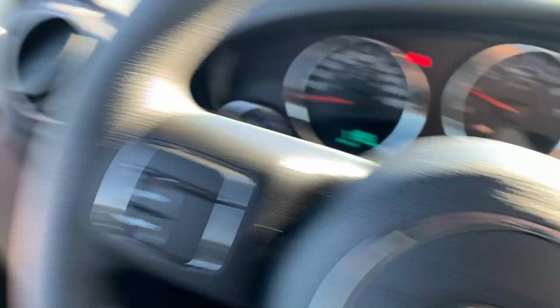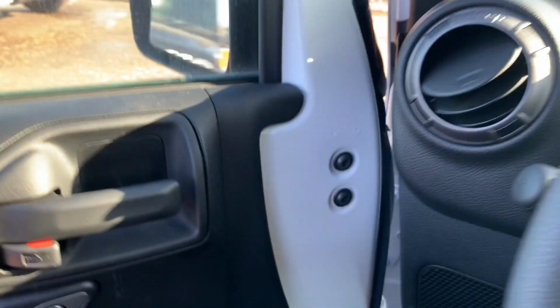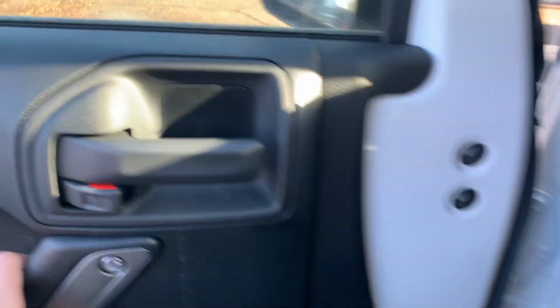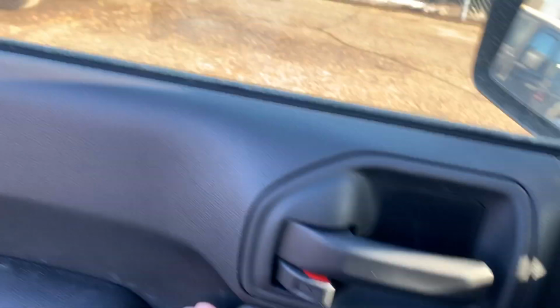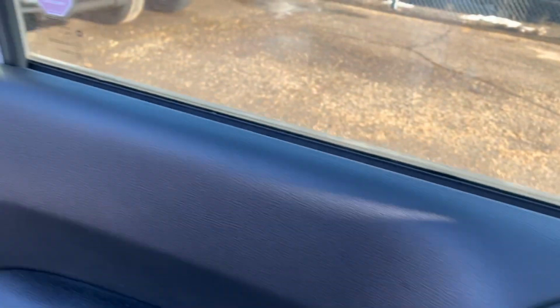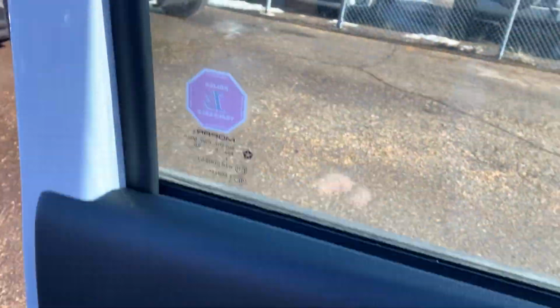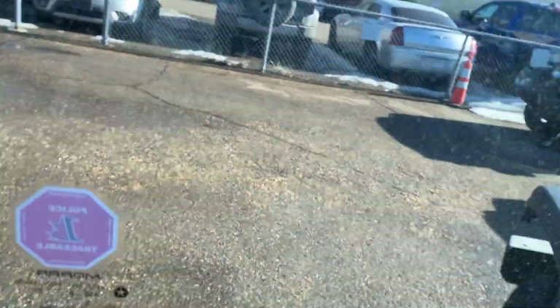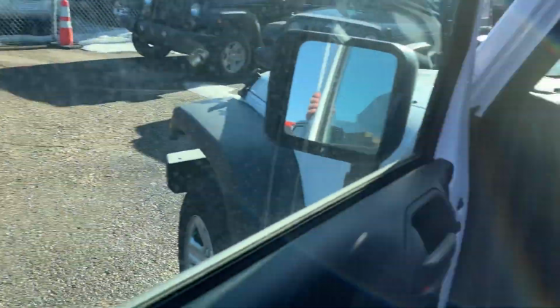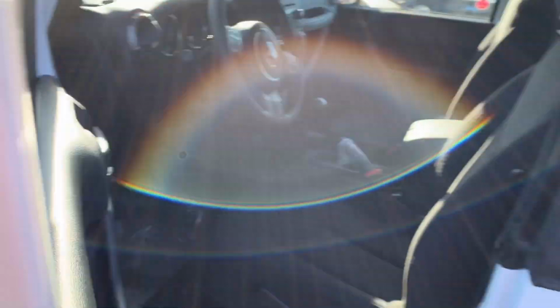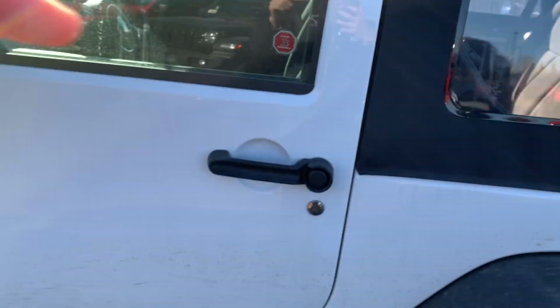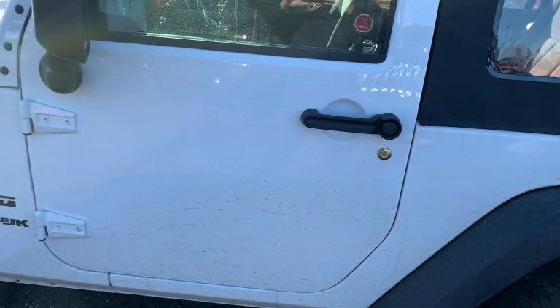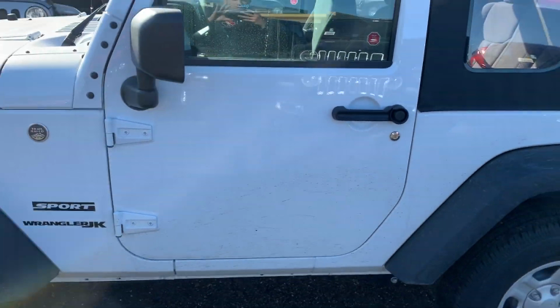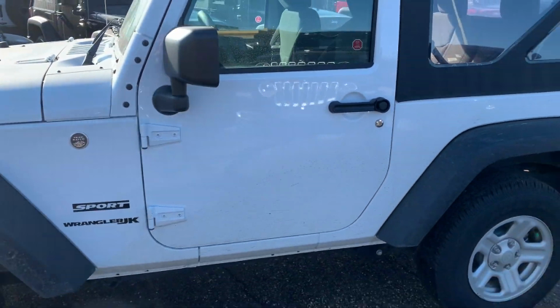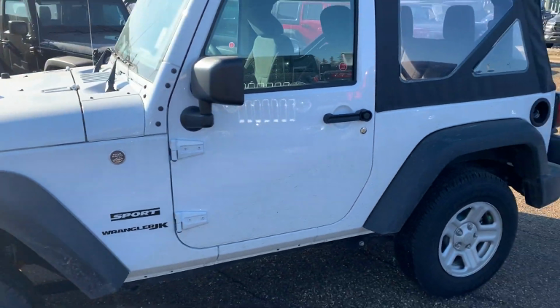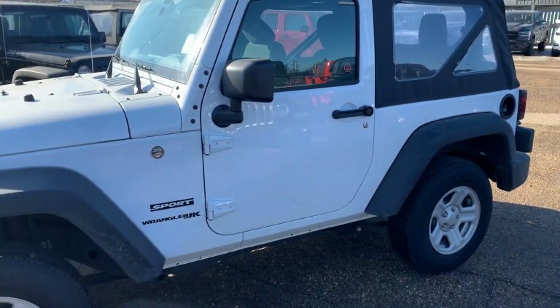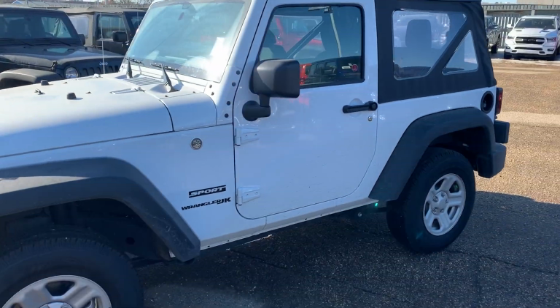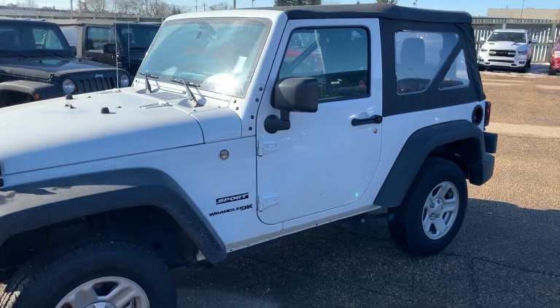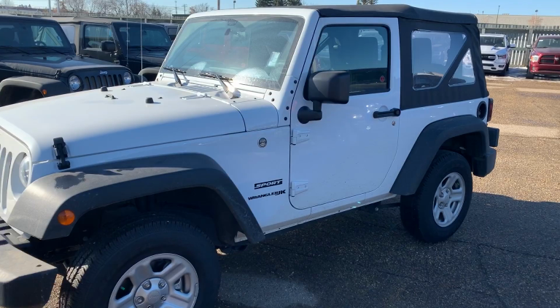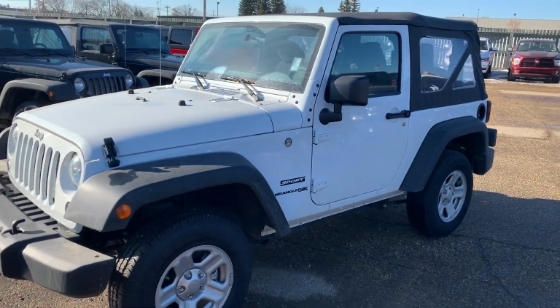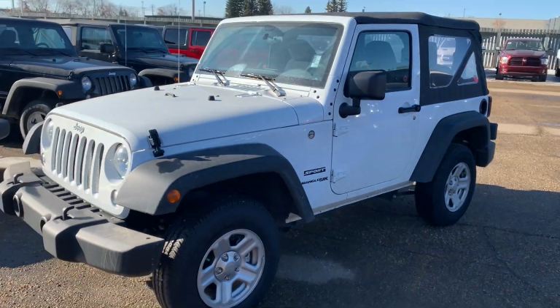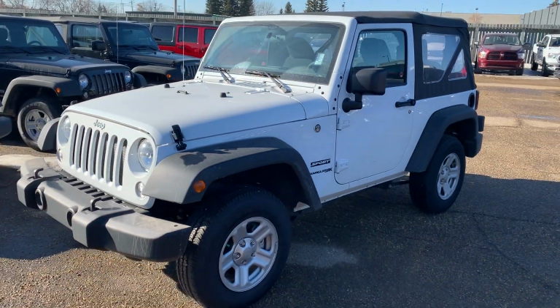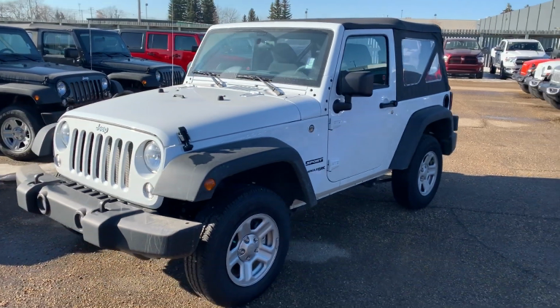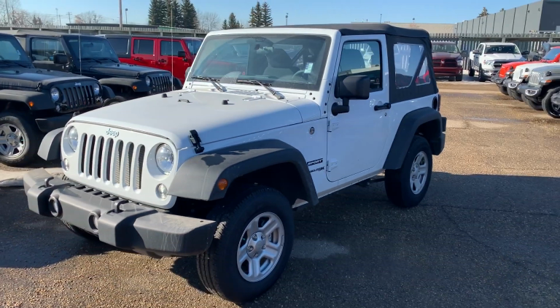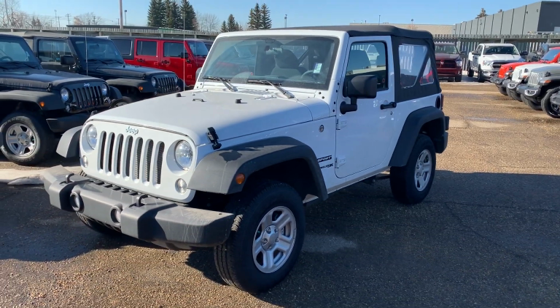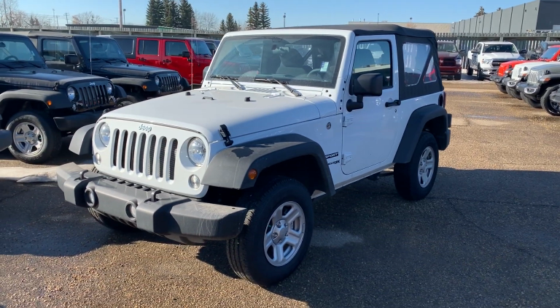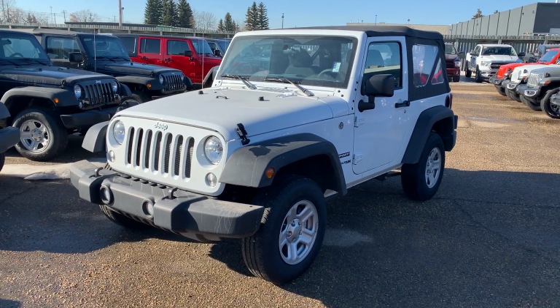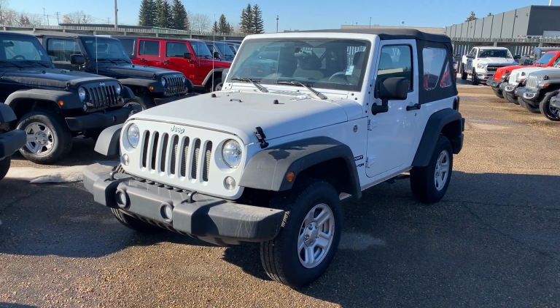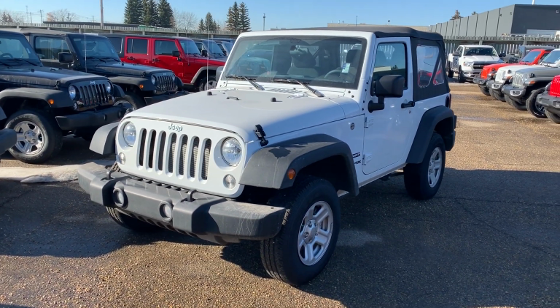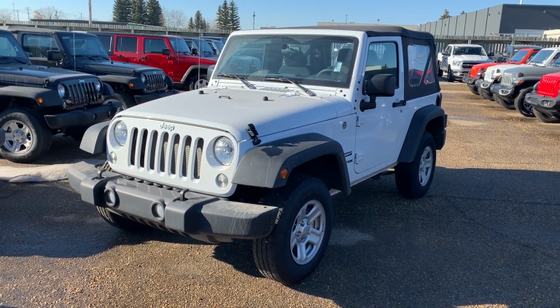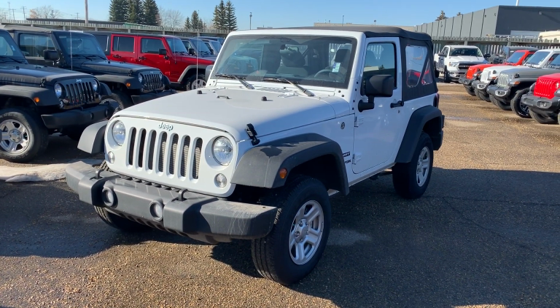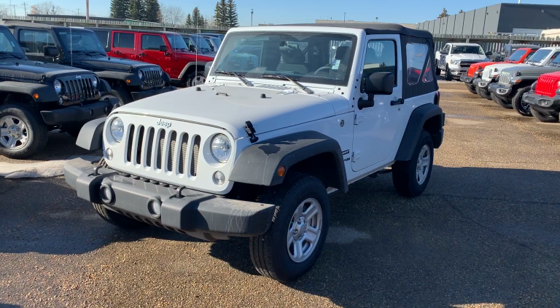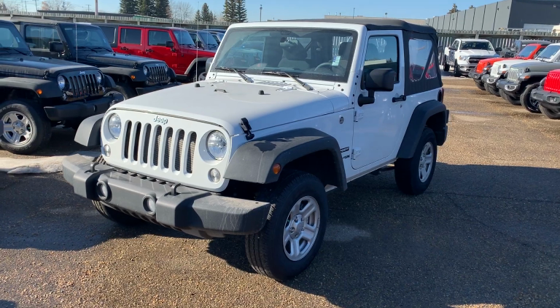Once again my name is Chance with Londonderry Dodge here in Edmonton. Give us a shout, let us know what you think — 780-473-6388.